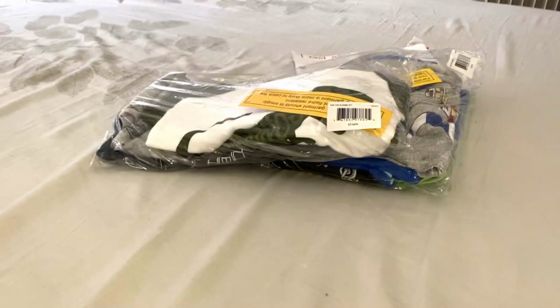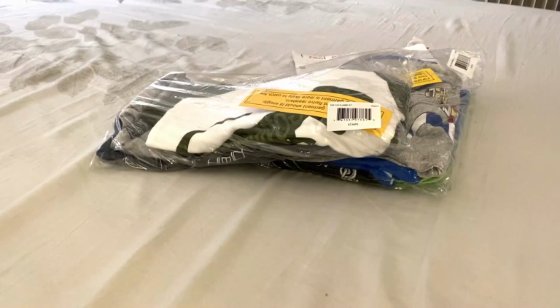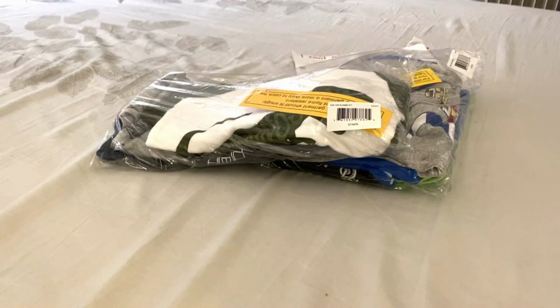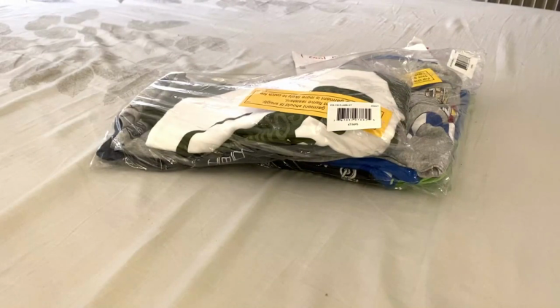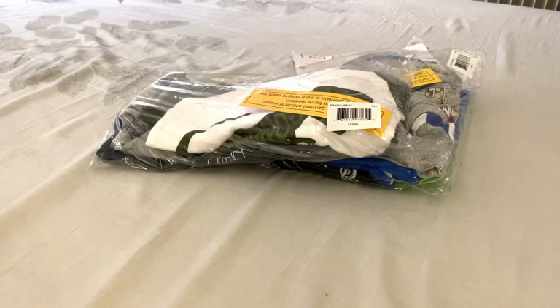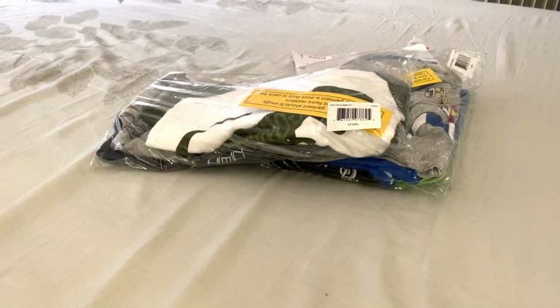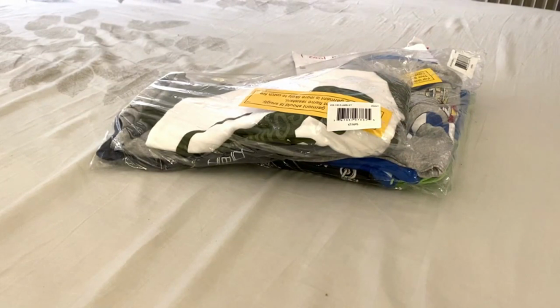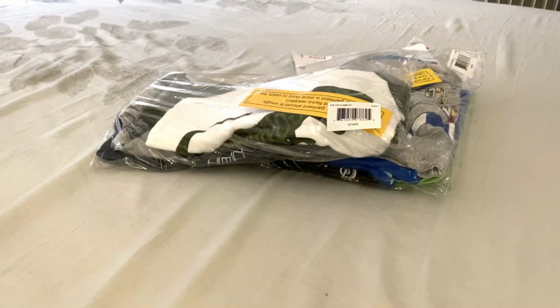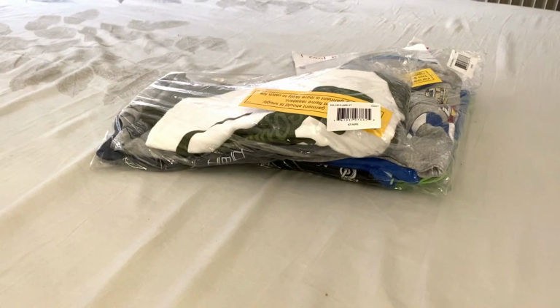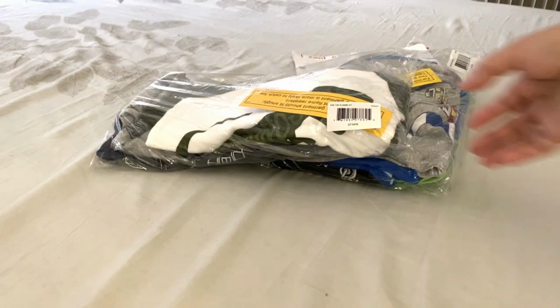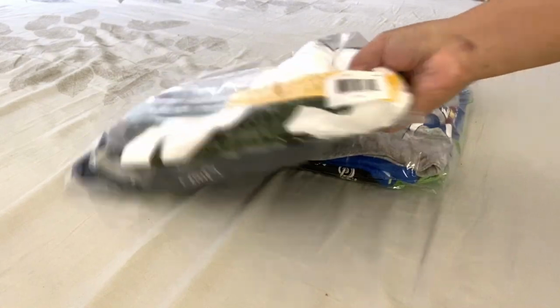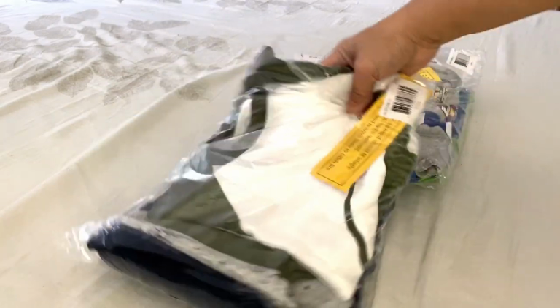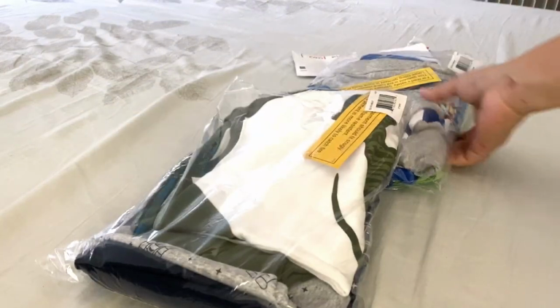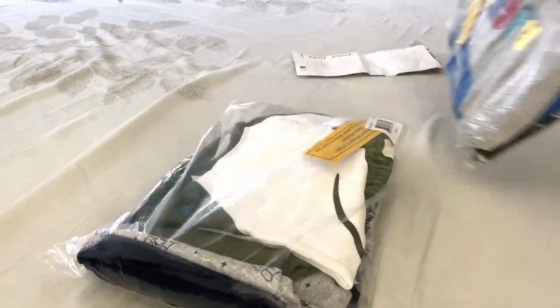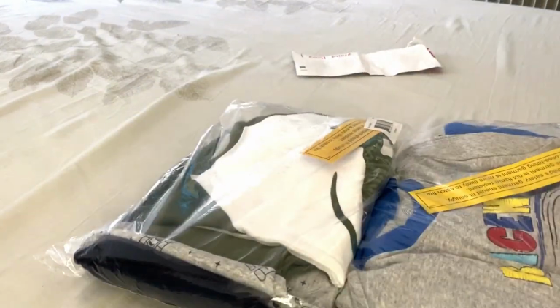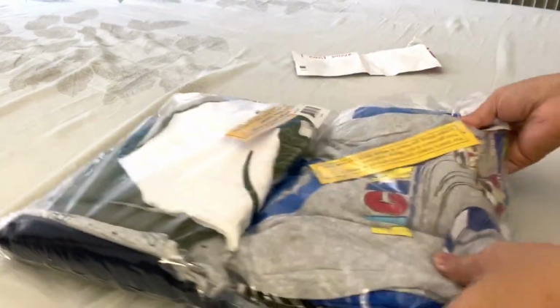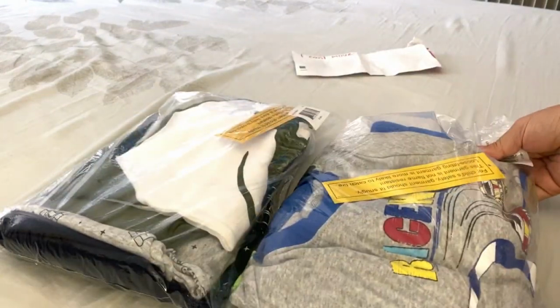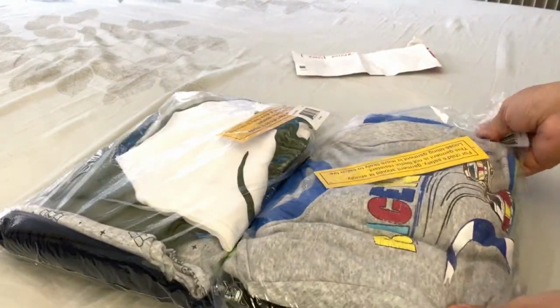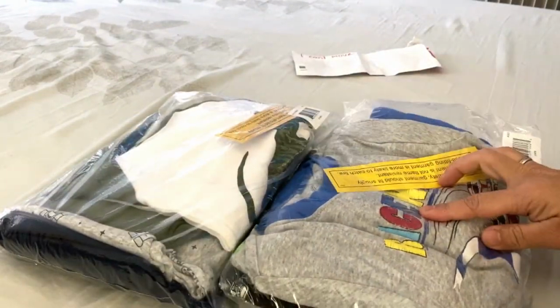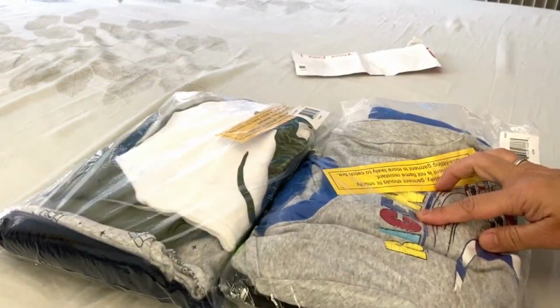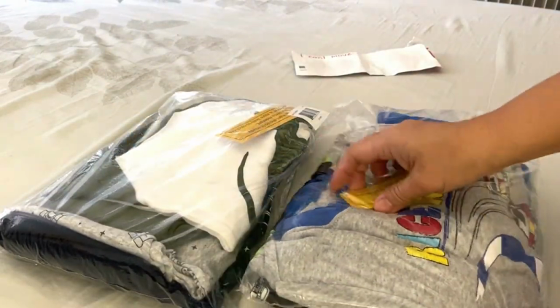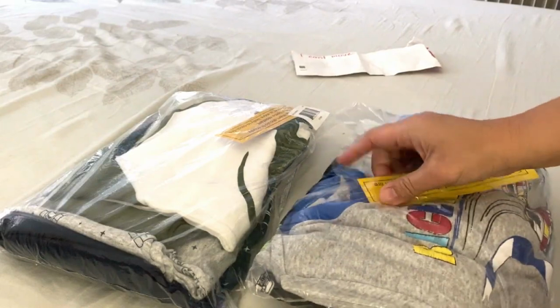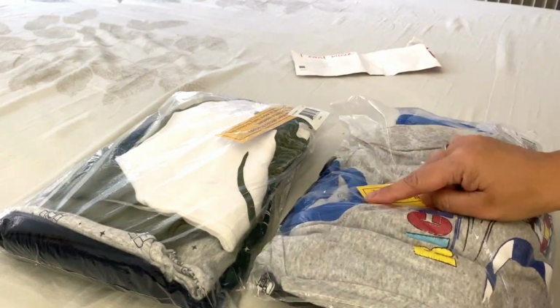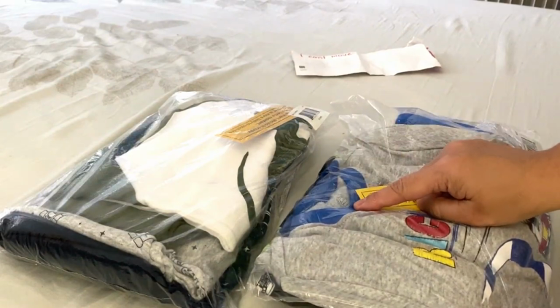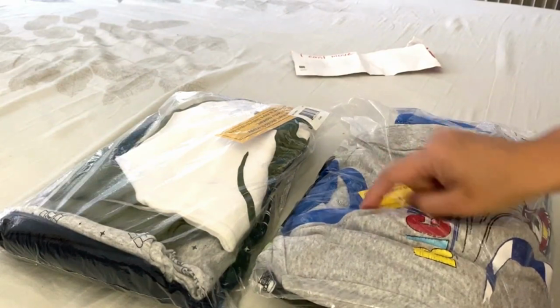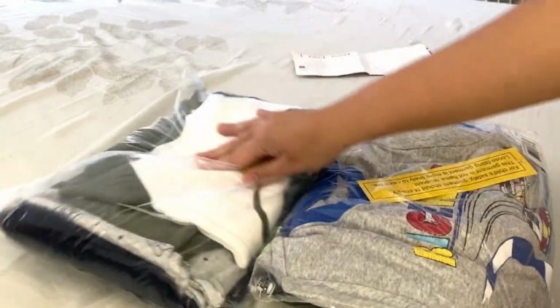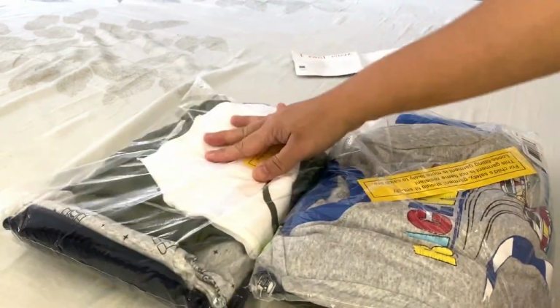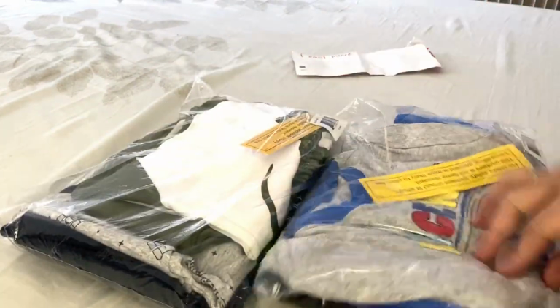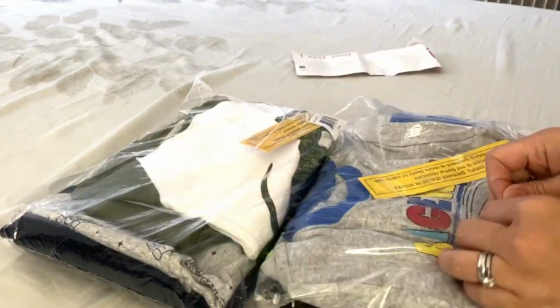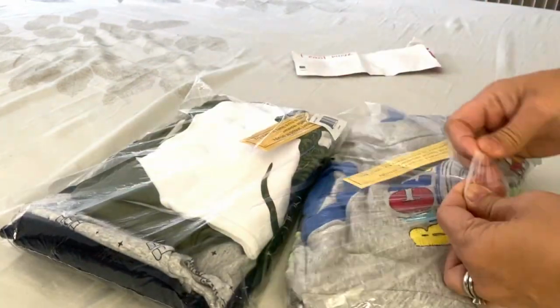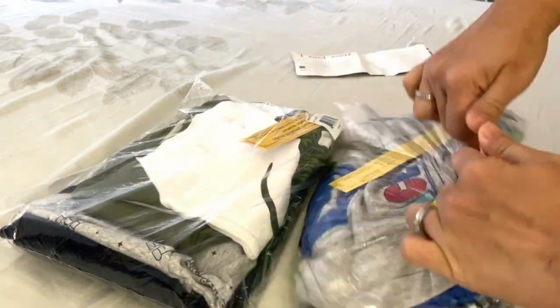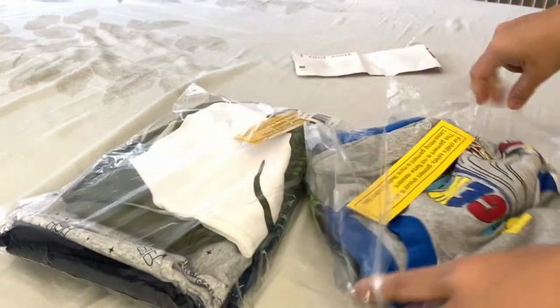Hi guys, welcome back to my channel. It's Gracie's Hot Stuff. So I received the order today and these are also pajamas, but it's from Wonder Nation. So let's go ahead and check it out.